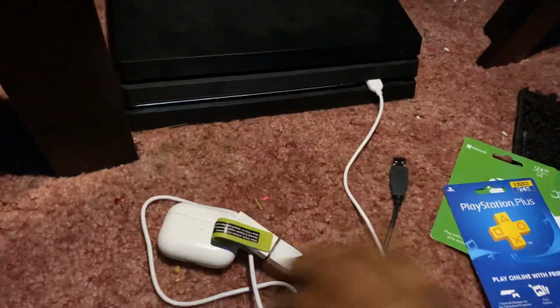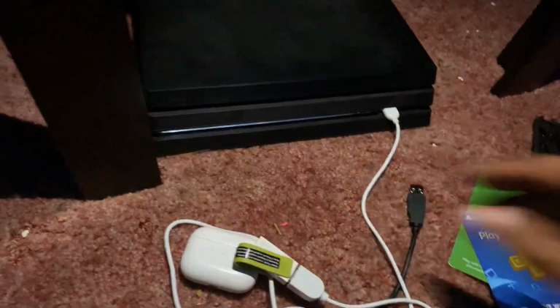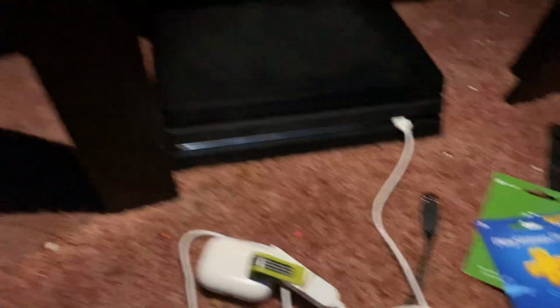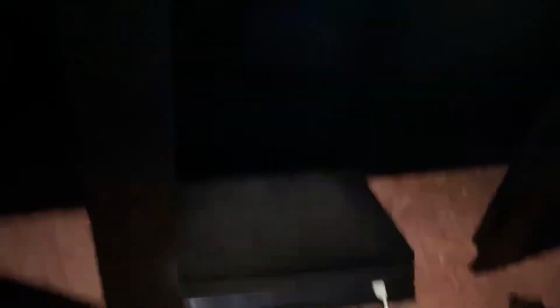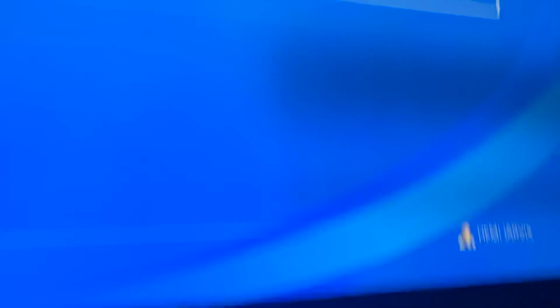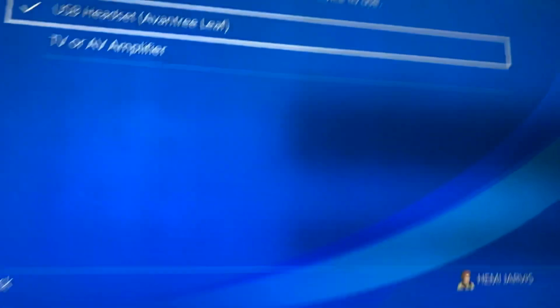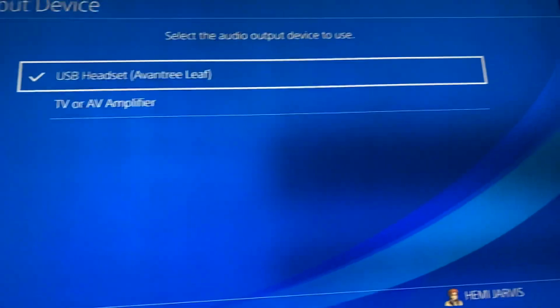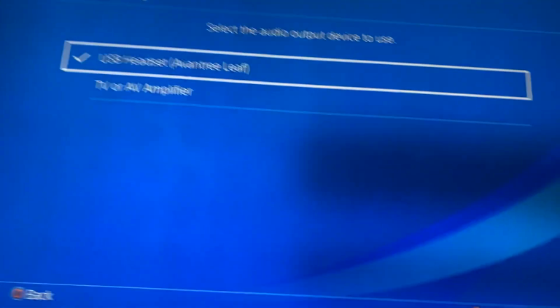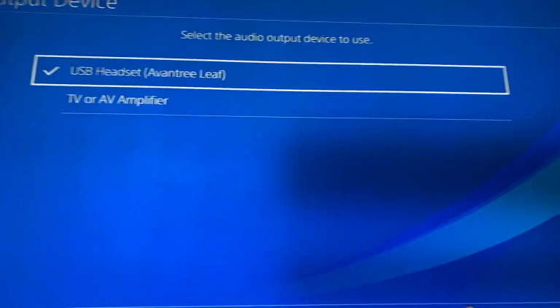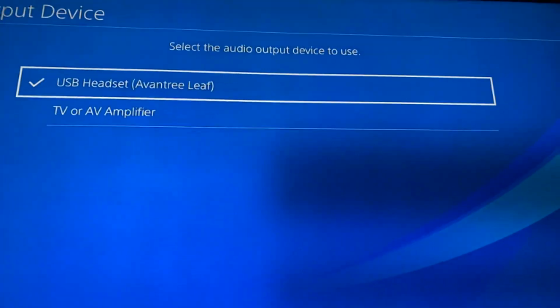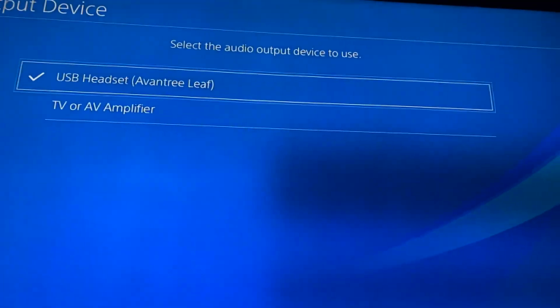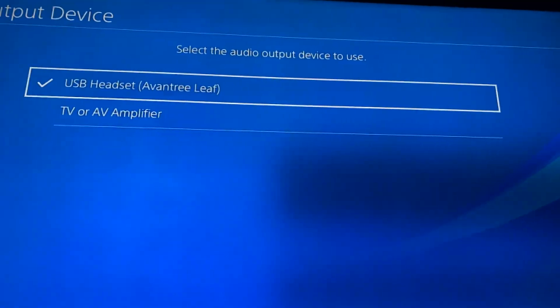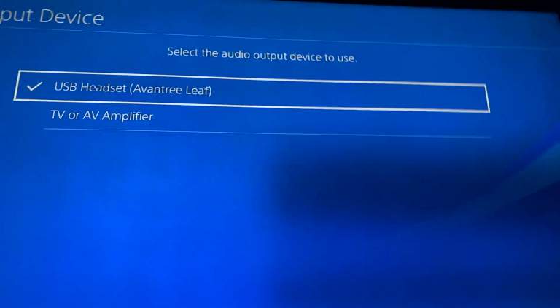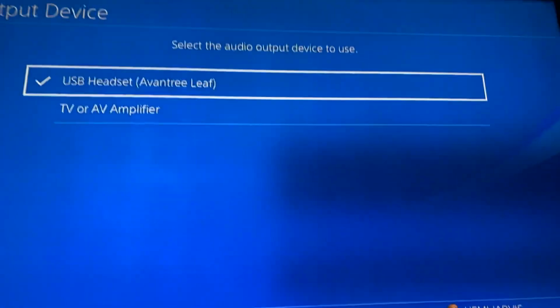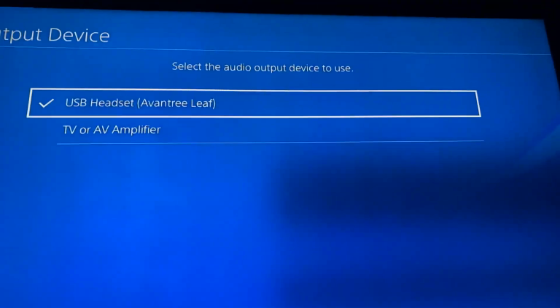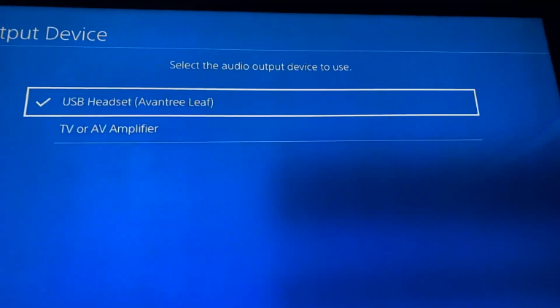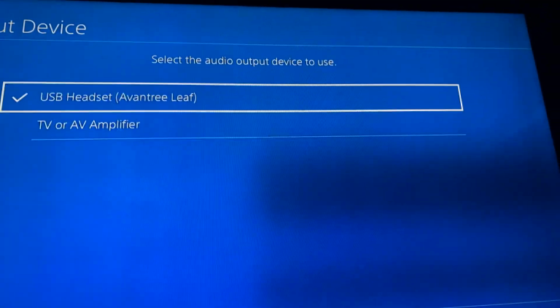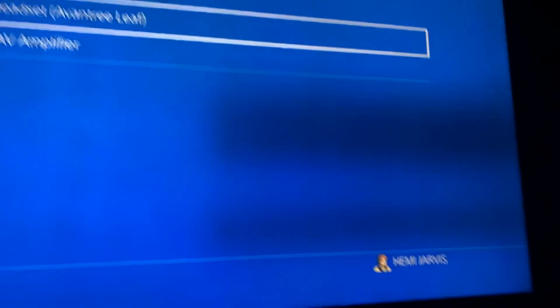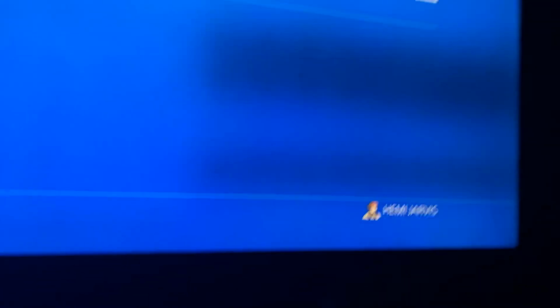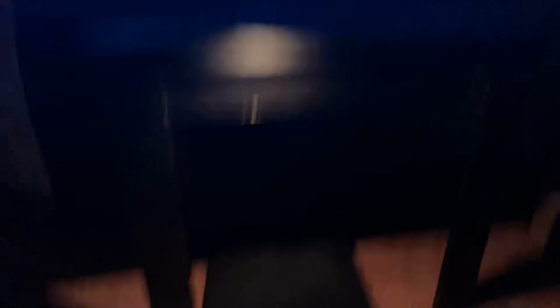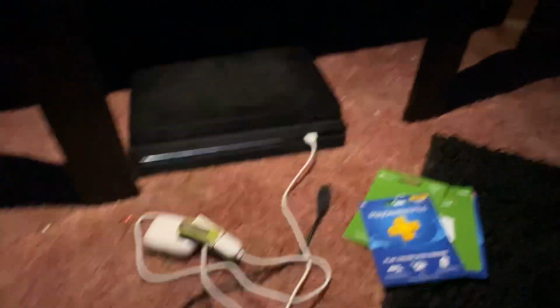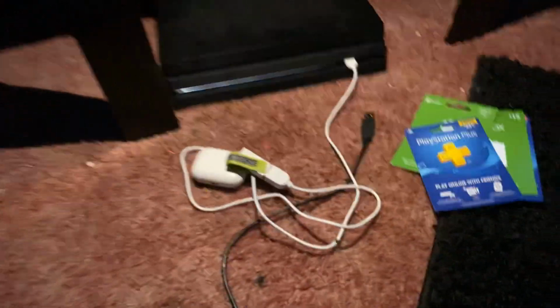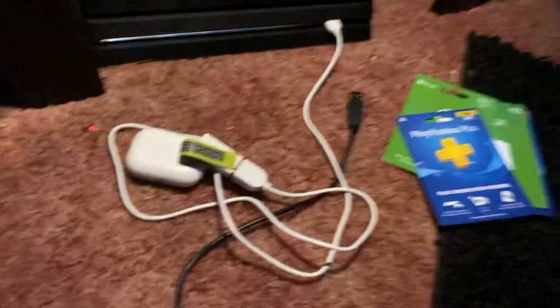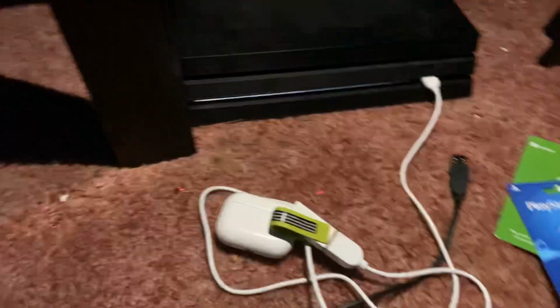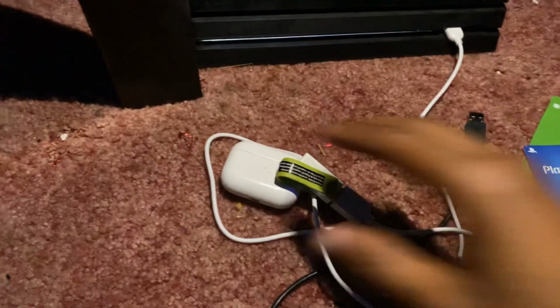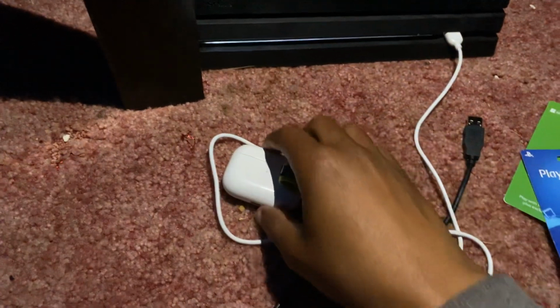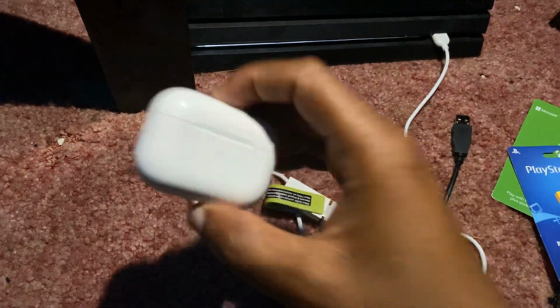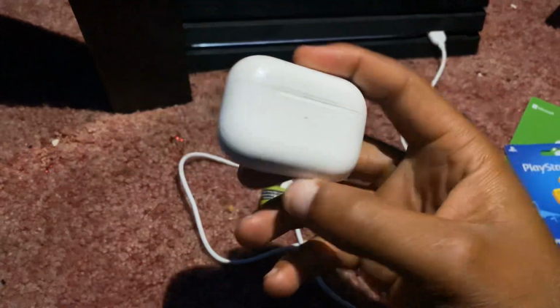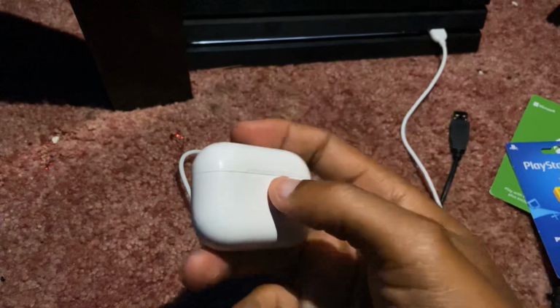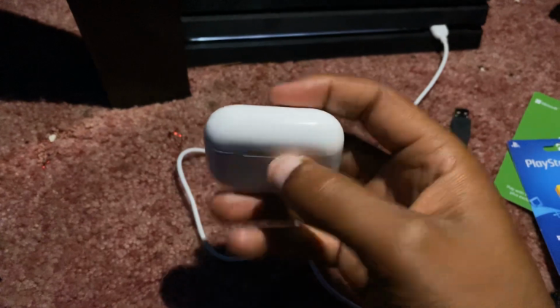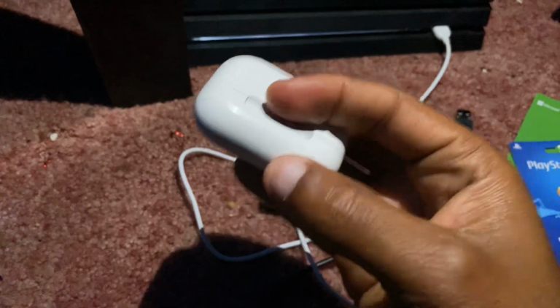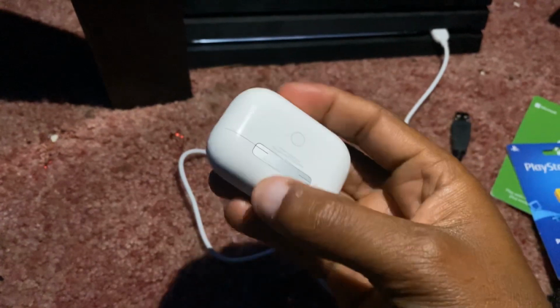So hook it up just like I showed you here, and as you can see it says USB Headset — that means it is connected — and you should be able to hear your gameplay. Whatever game you're playing, you should be able to hear it out of your AirPods.